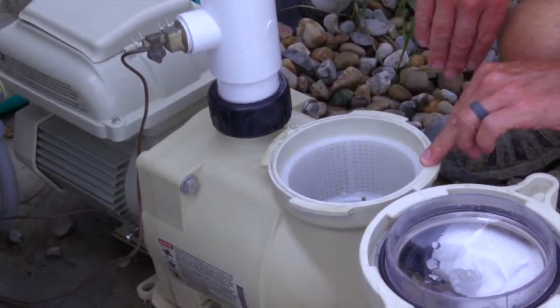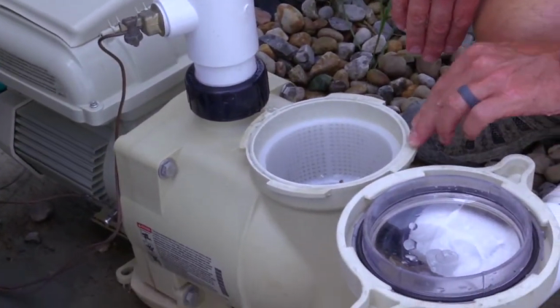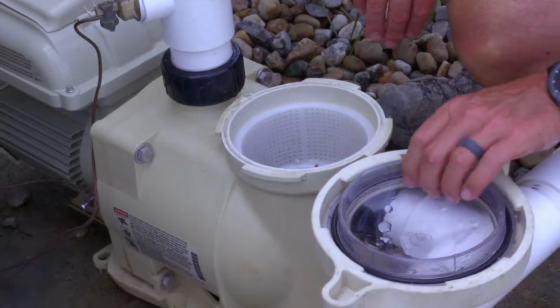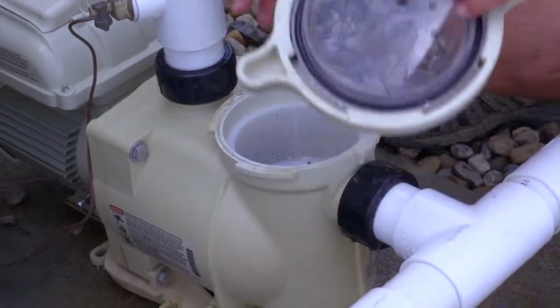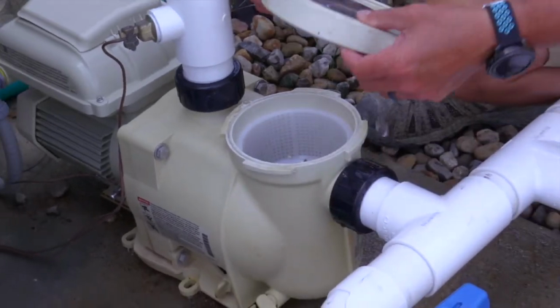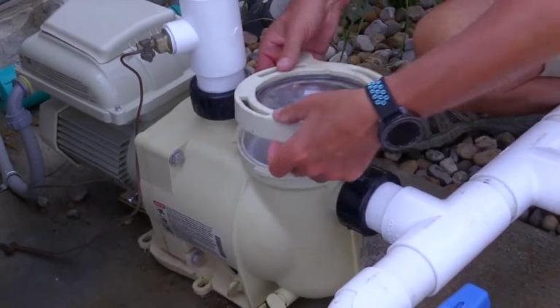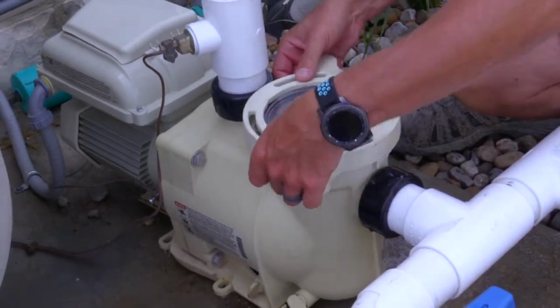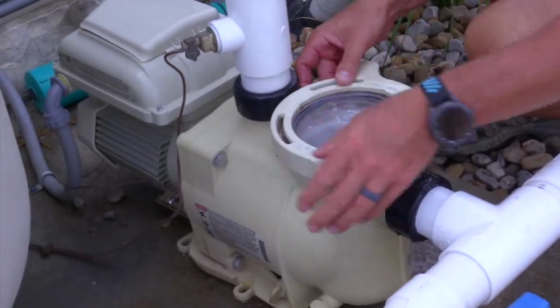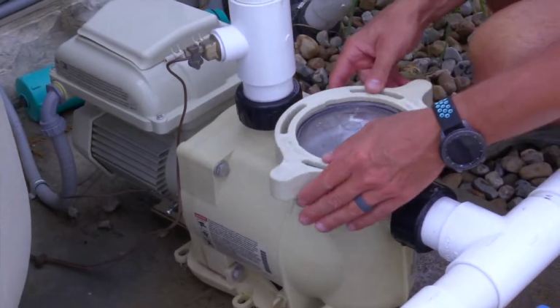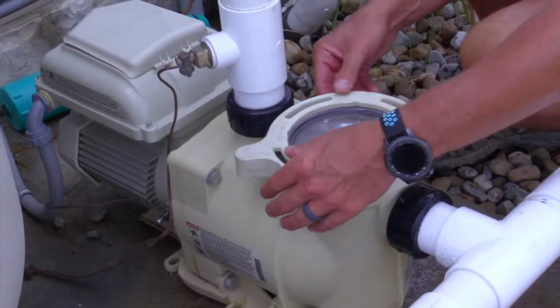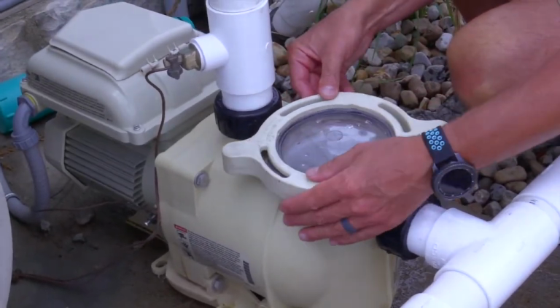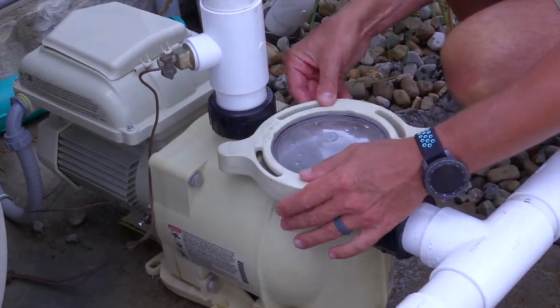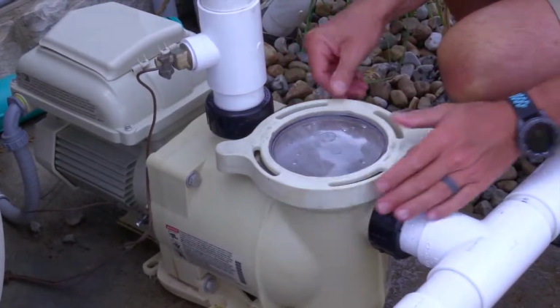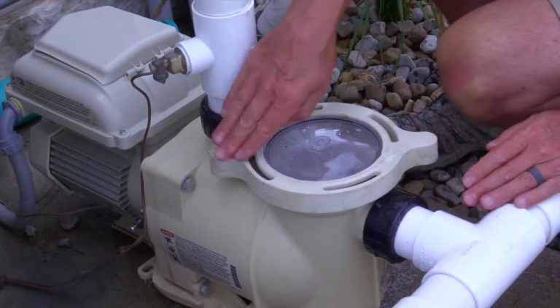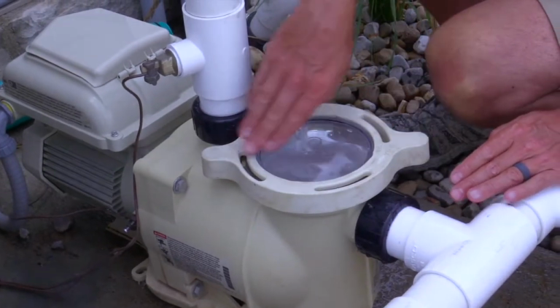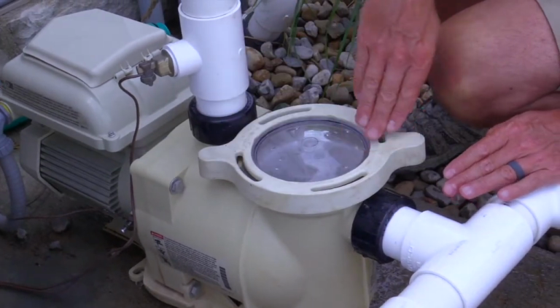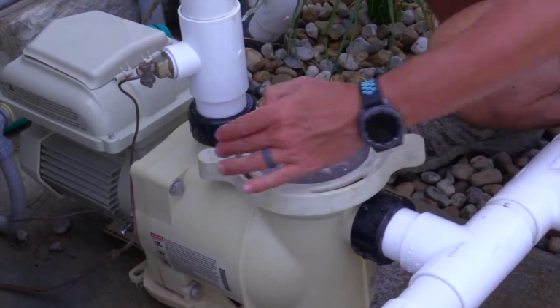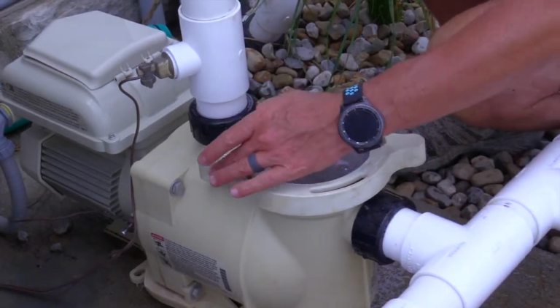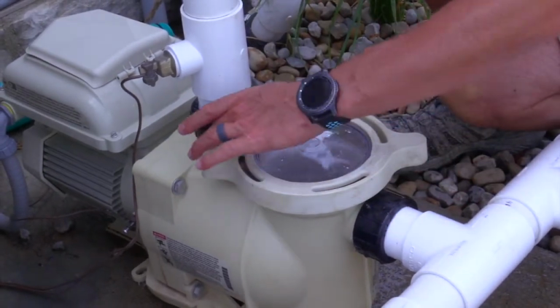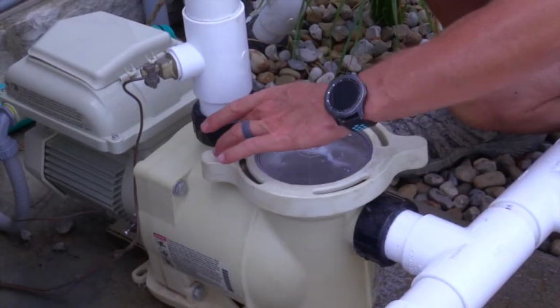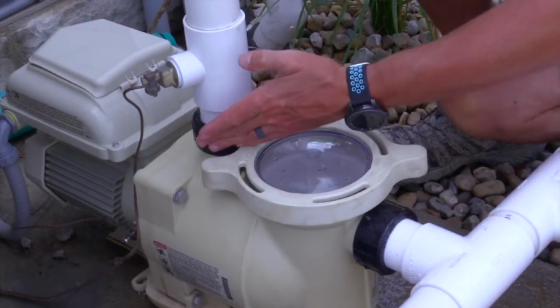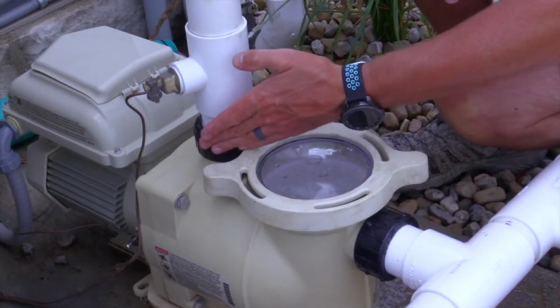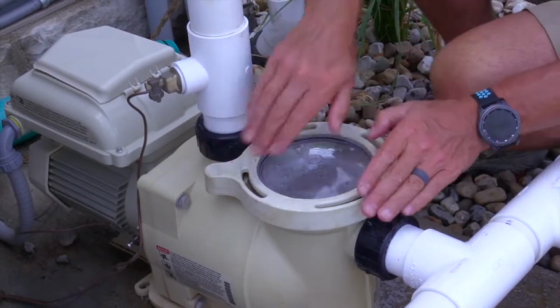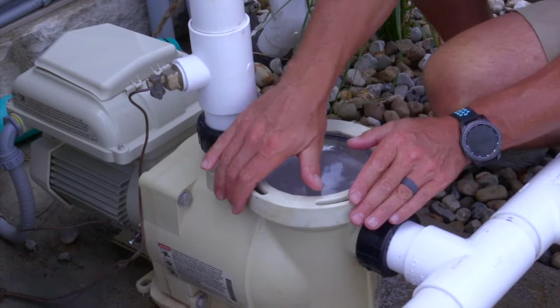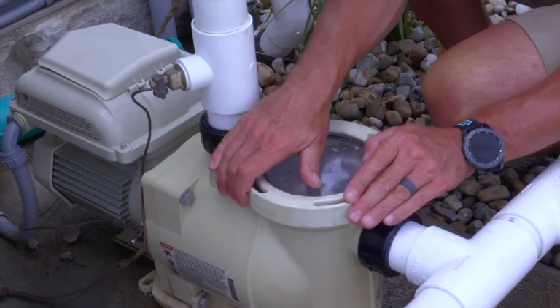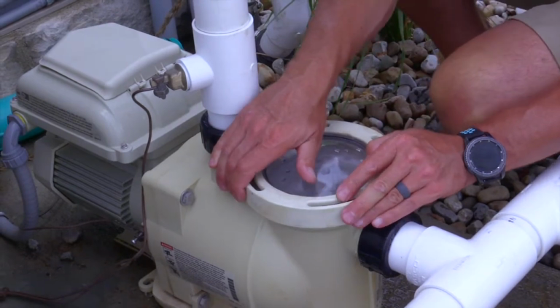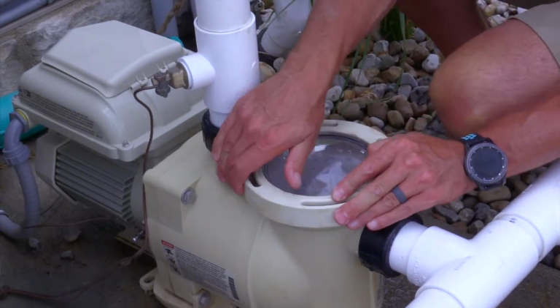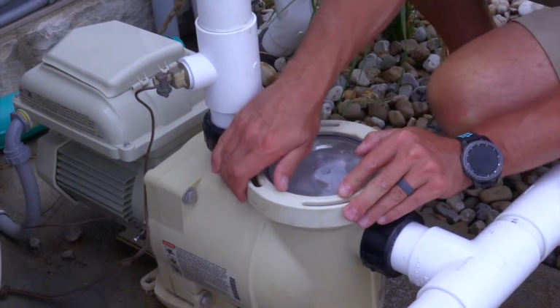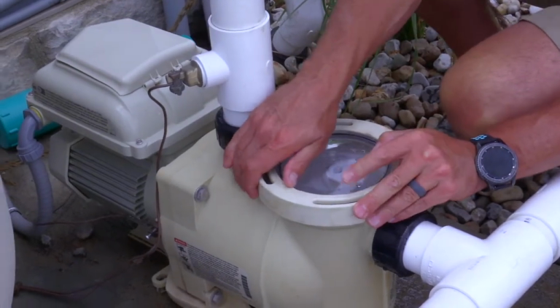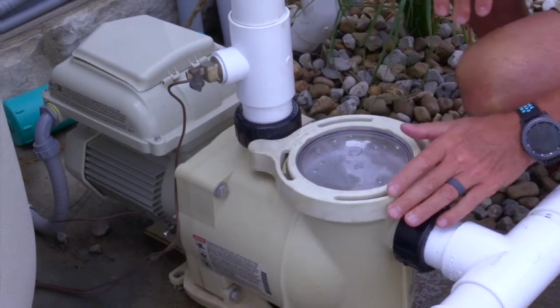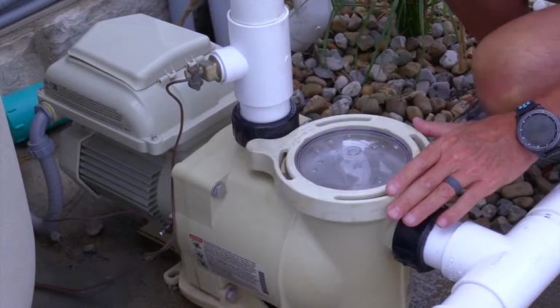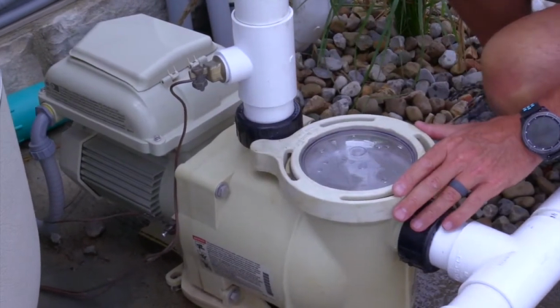You put this back on. If you put it on with this little dog ear right beside this, and you crank it down until it gets to that and touches it, that's tight enough.